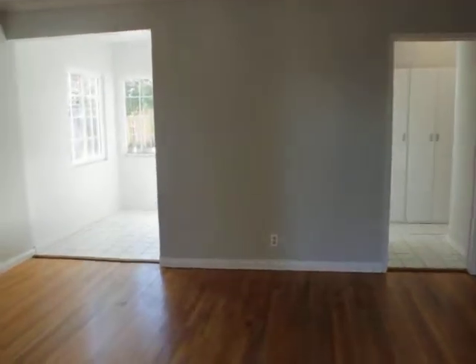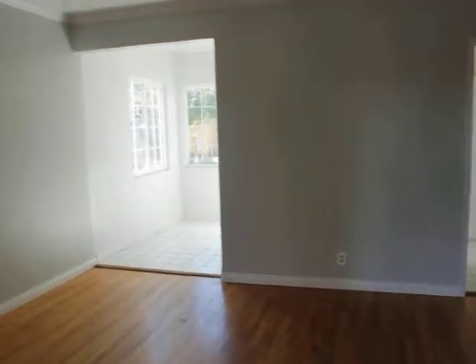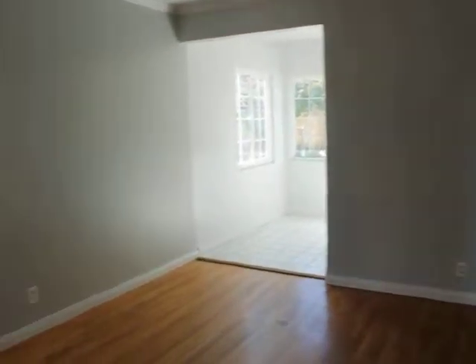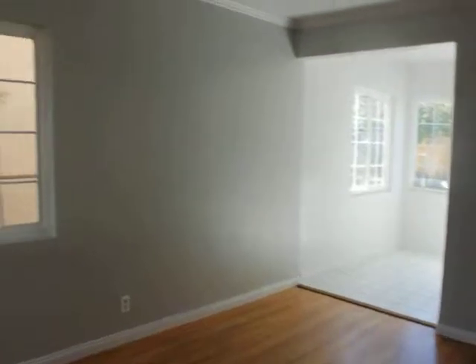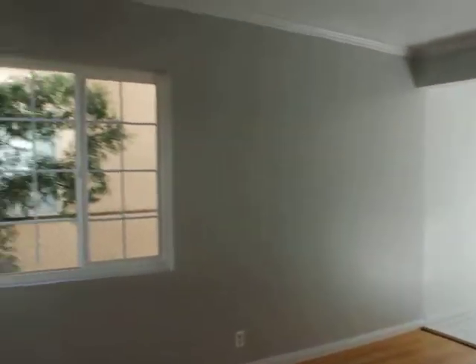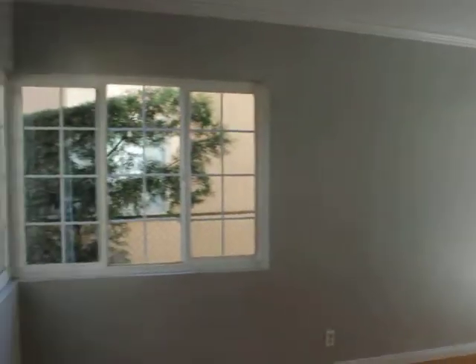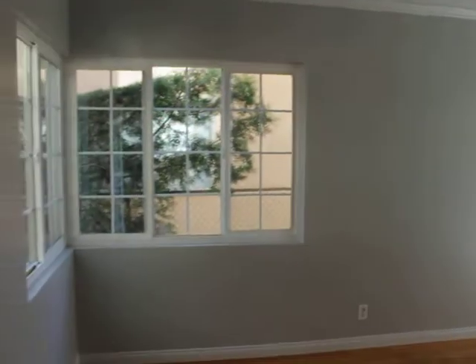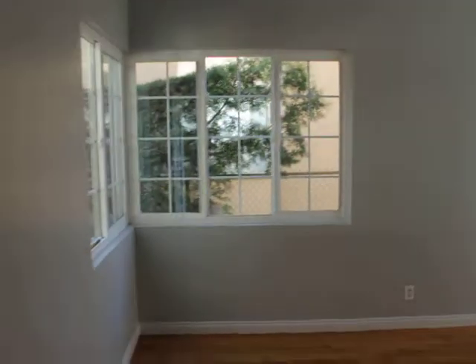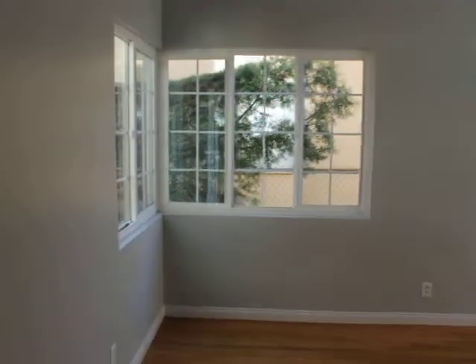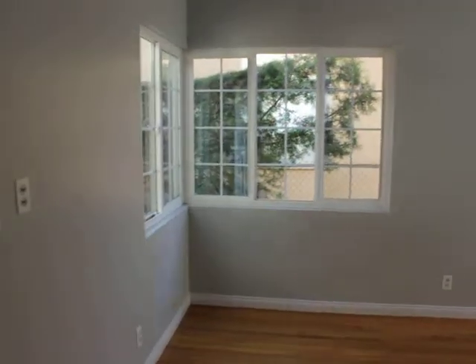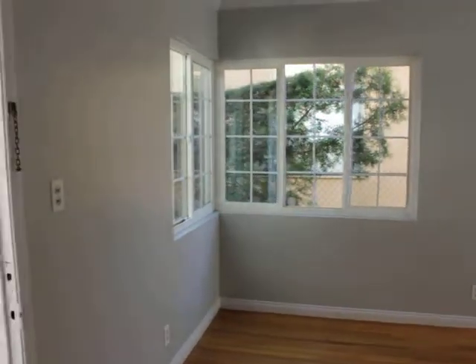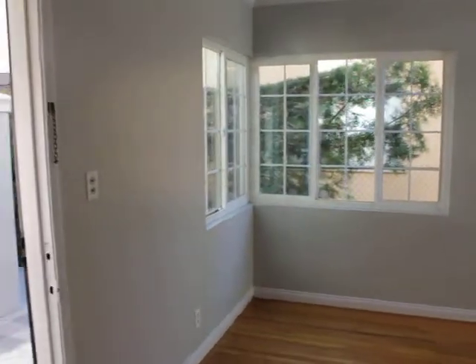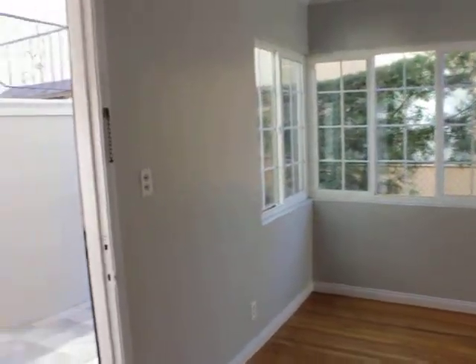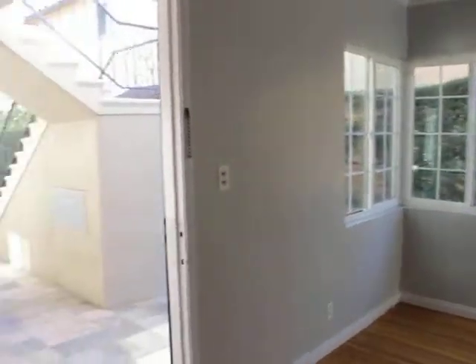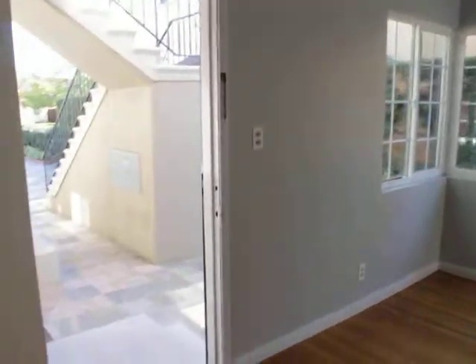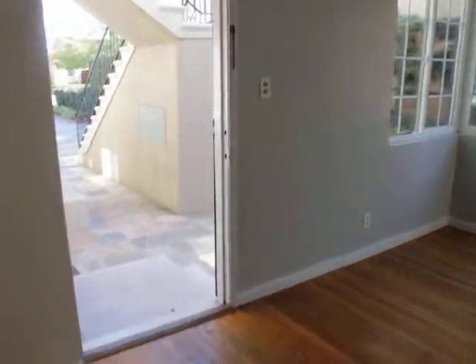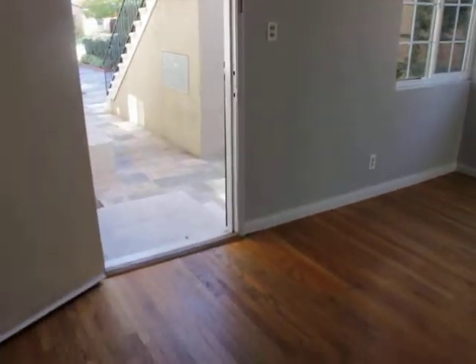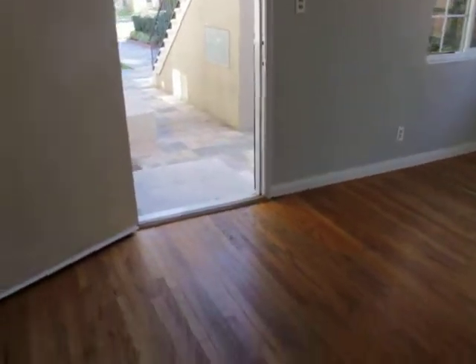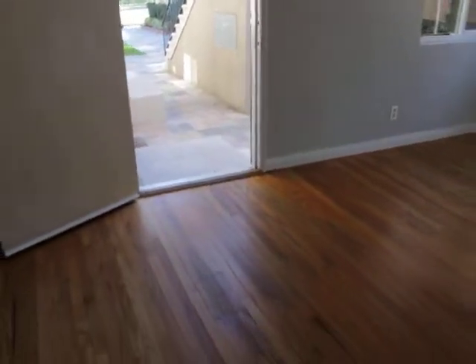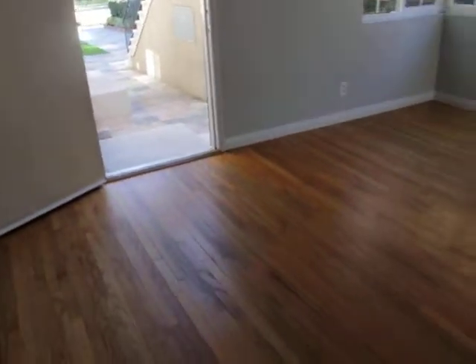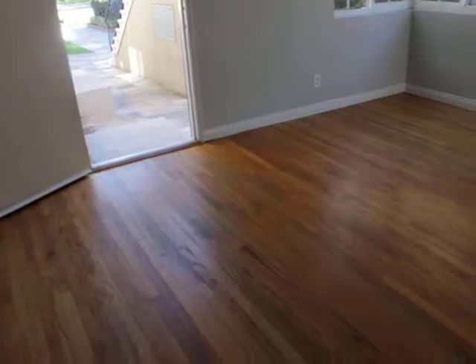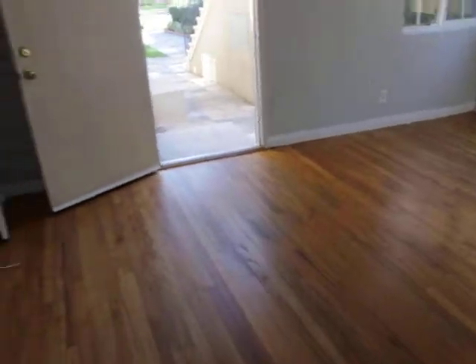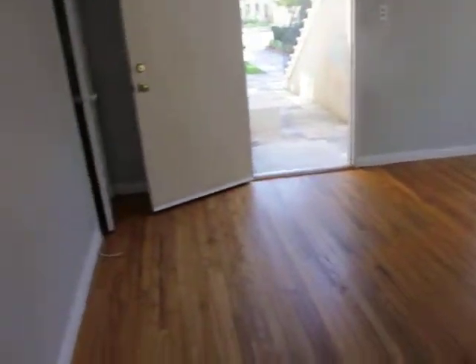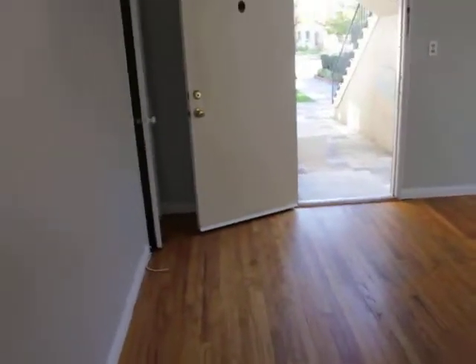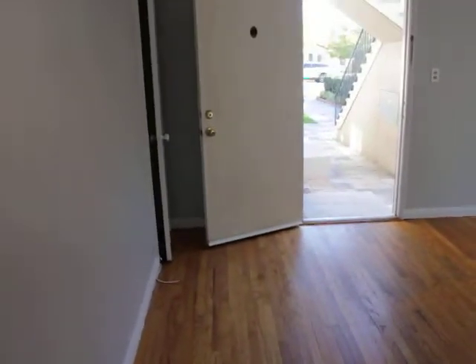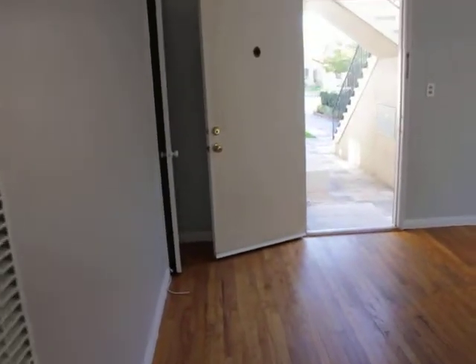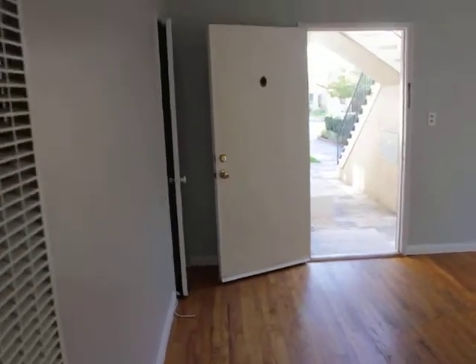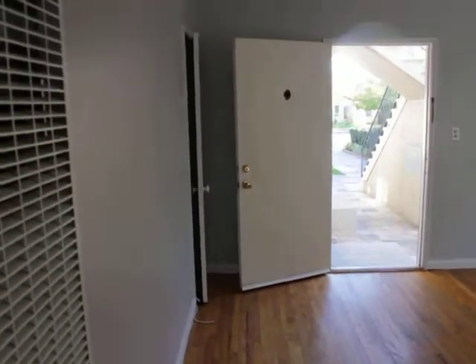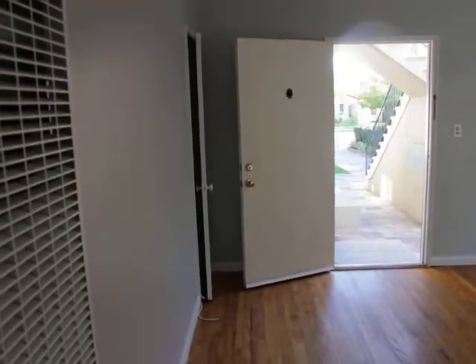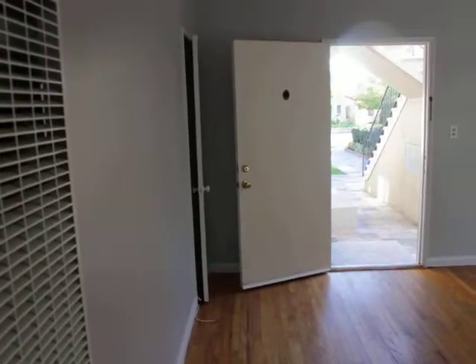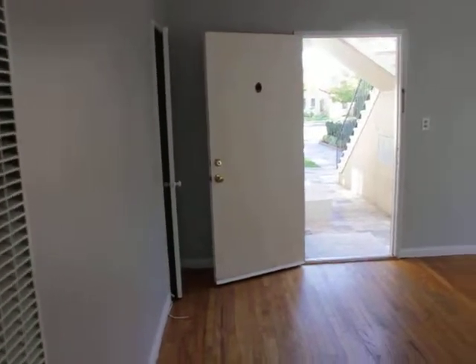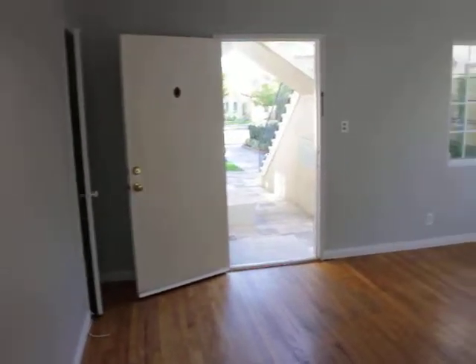Living room — I'll give you guys a couple different angles. Hardwood floors. Coat closet right there to the left.